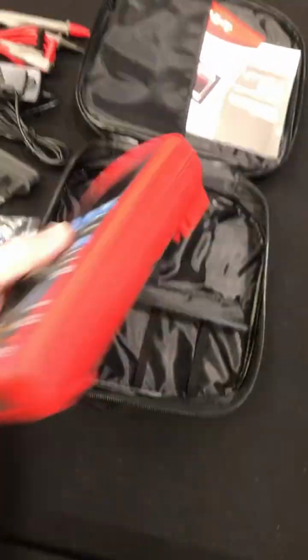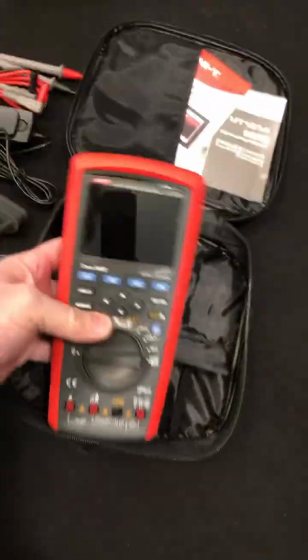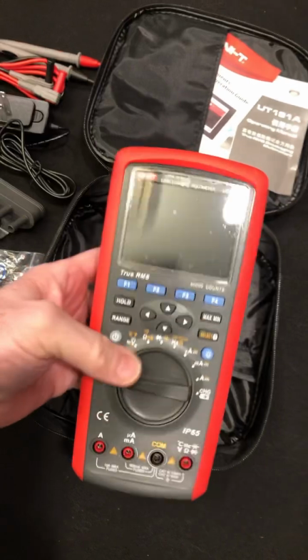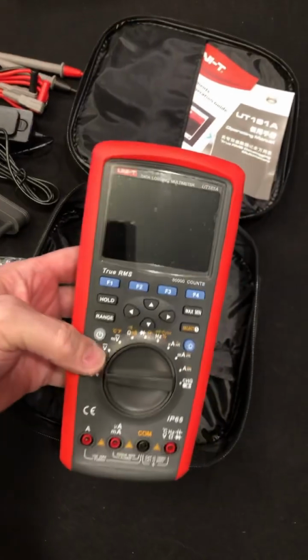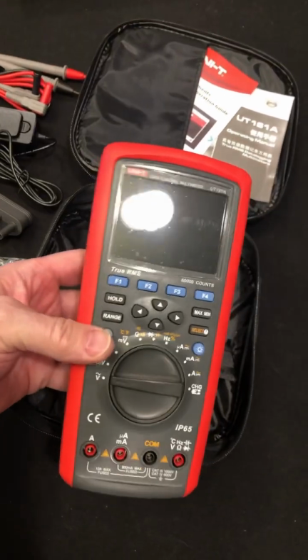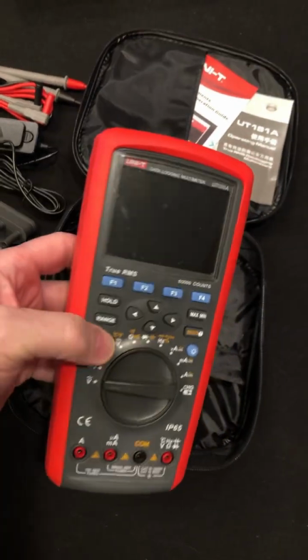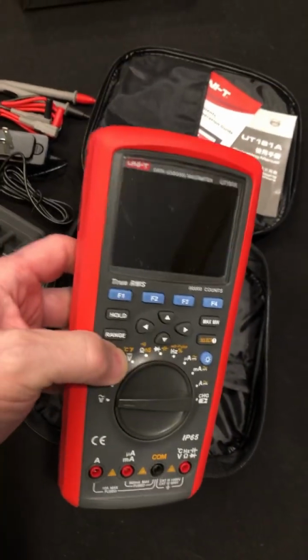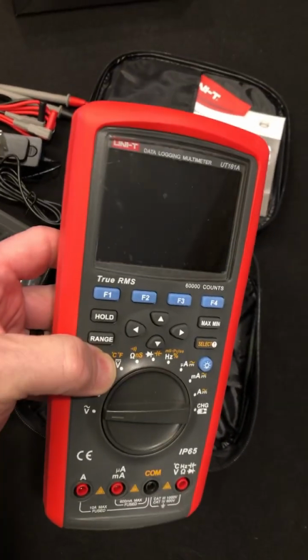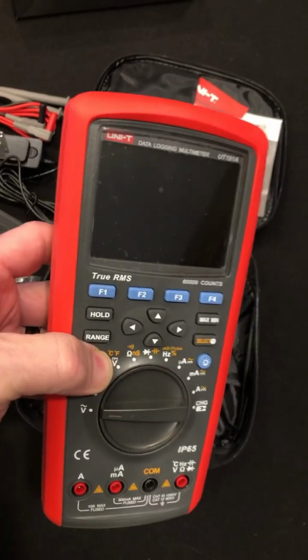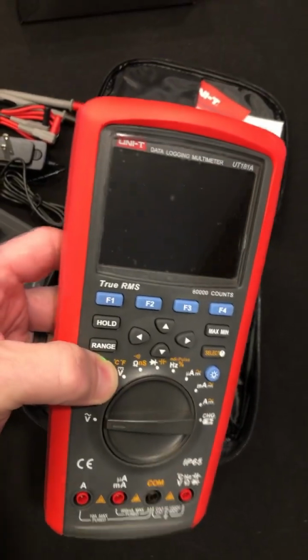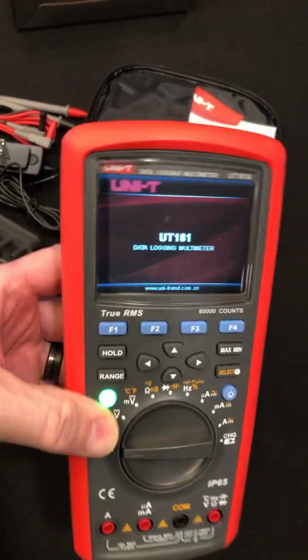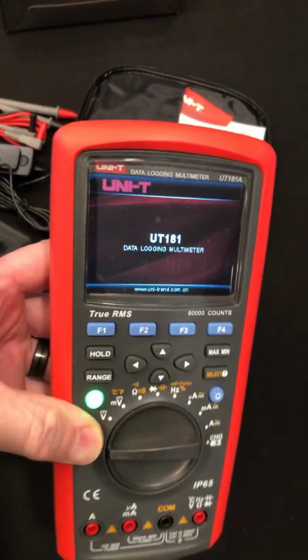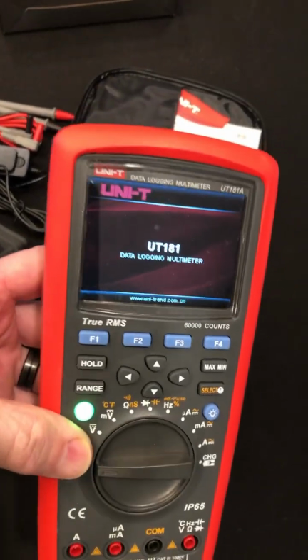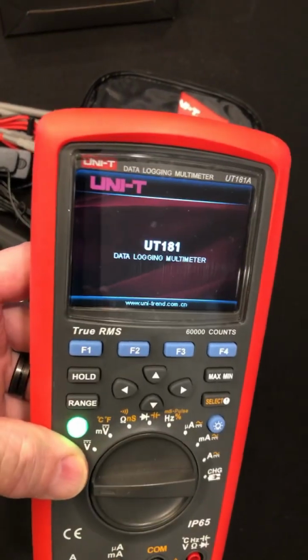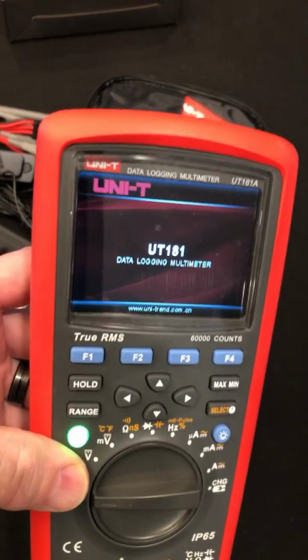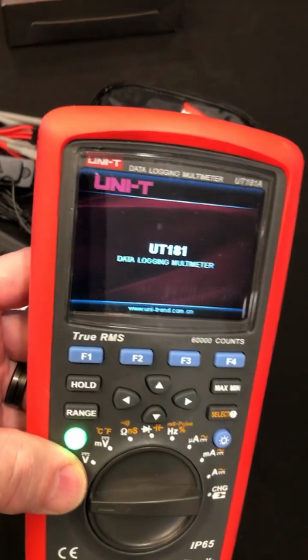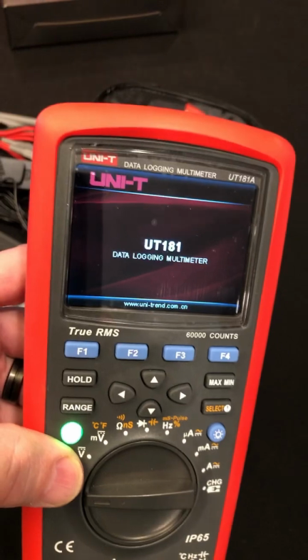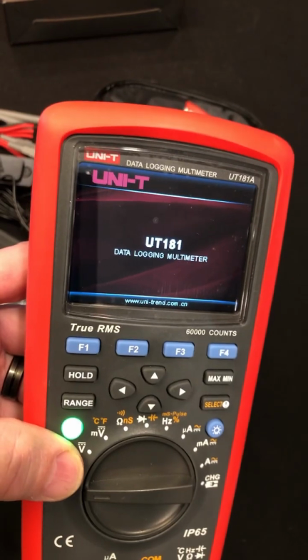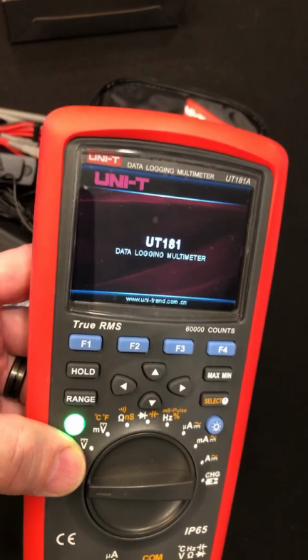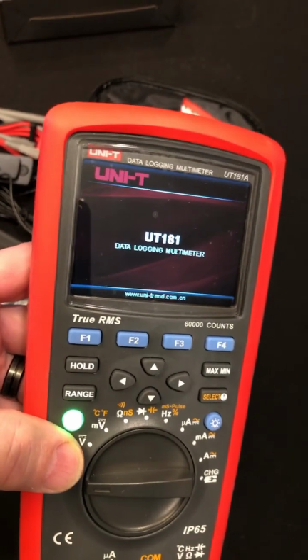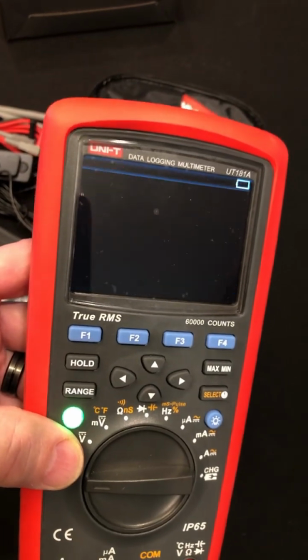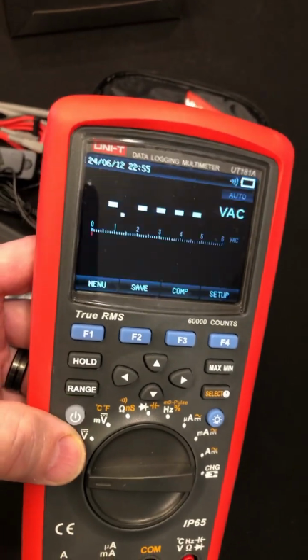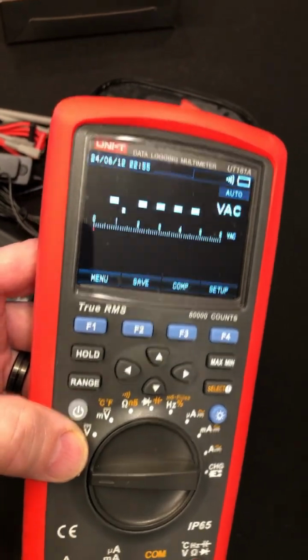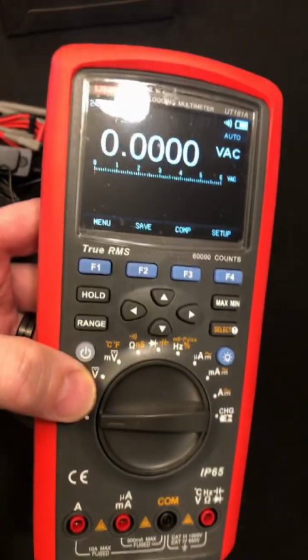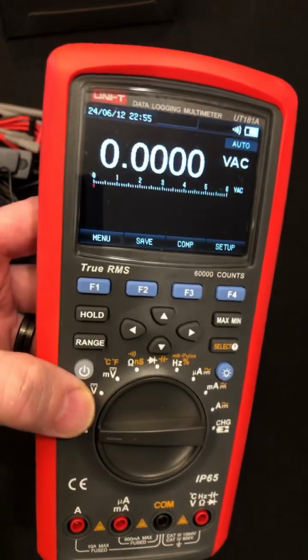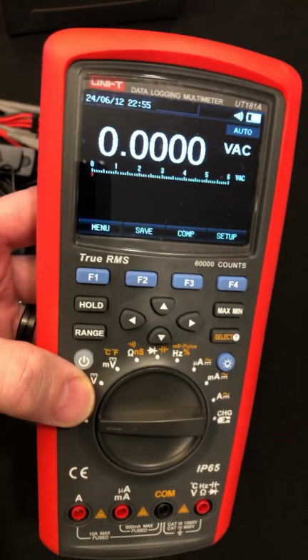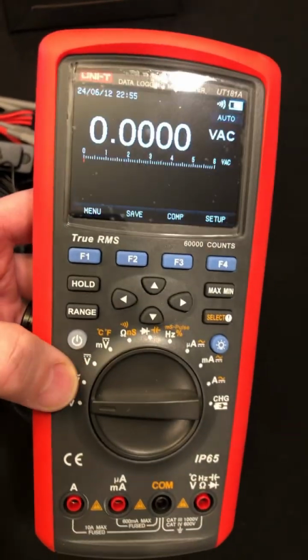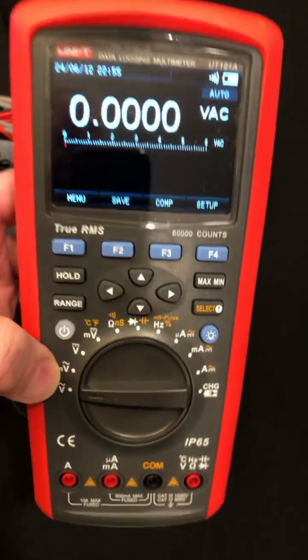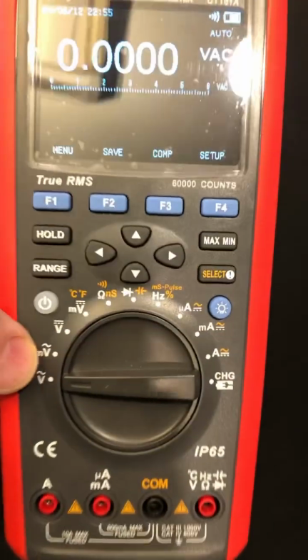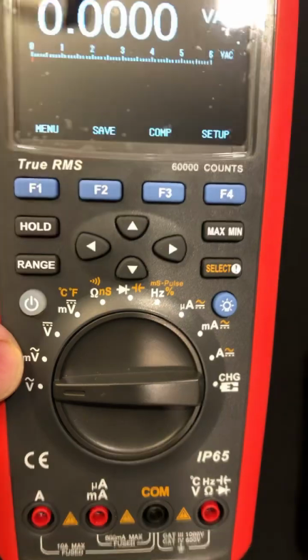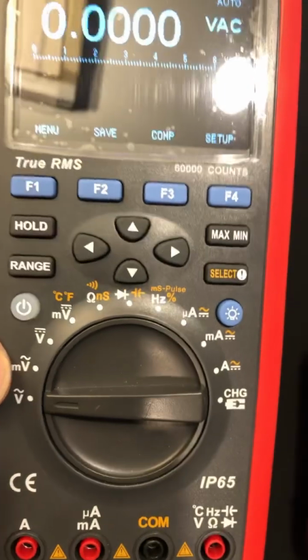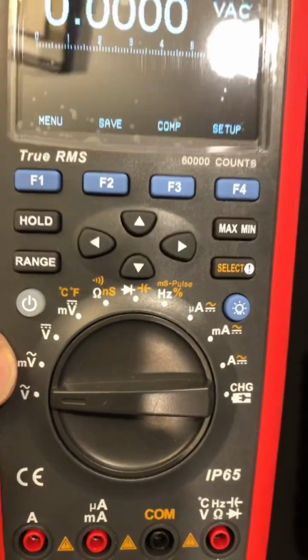There's a bunch of stuff that comes with this. It turns on like a 289 with a power button, and a much nicer display — color. Look at that, it is beautiful. Look at all the functions it does.